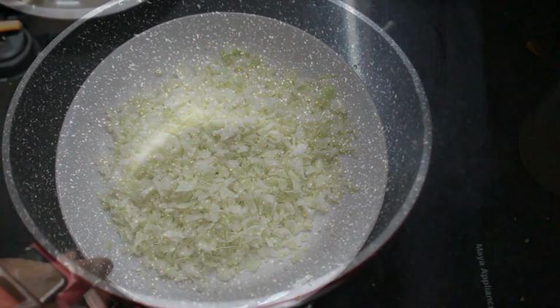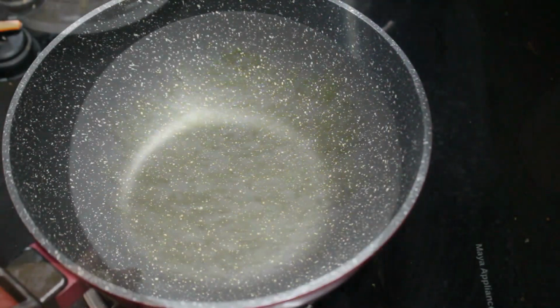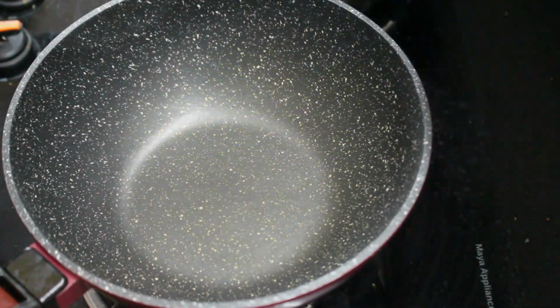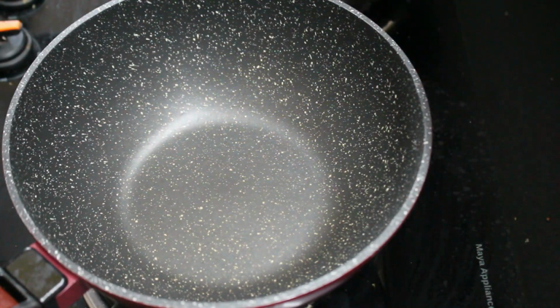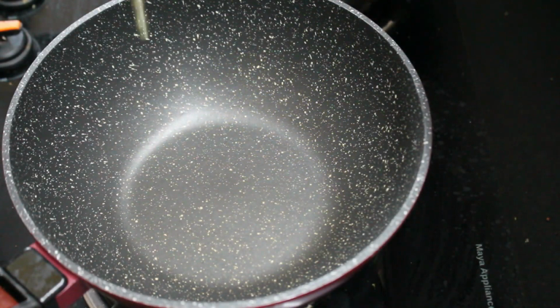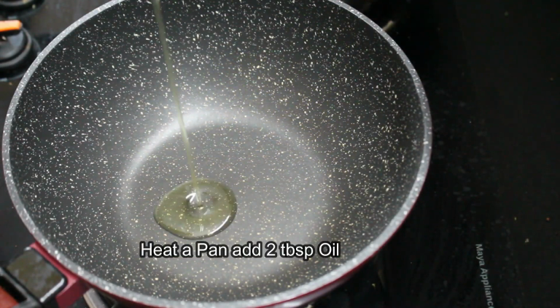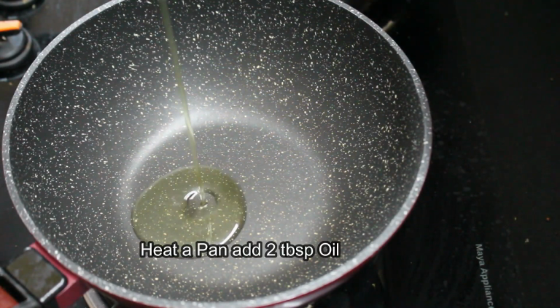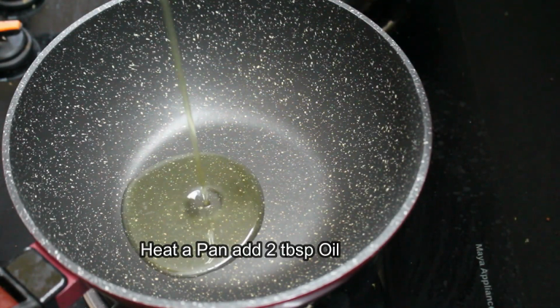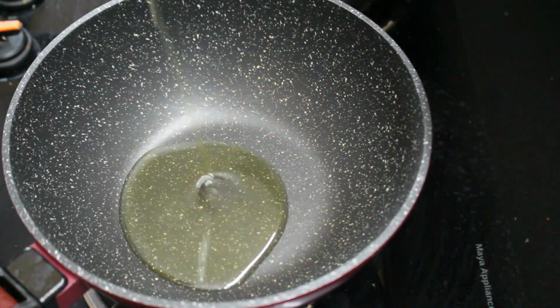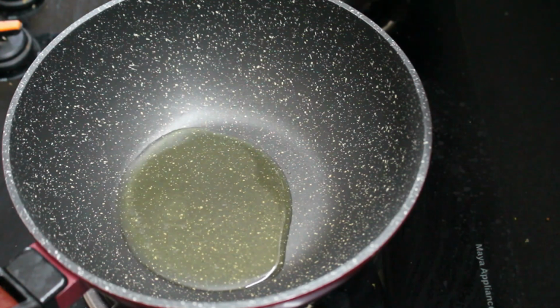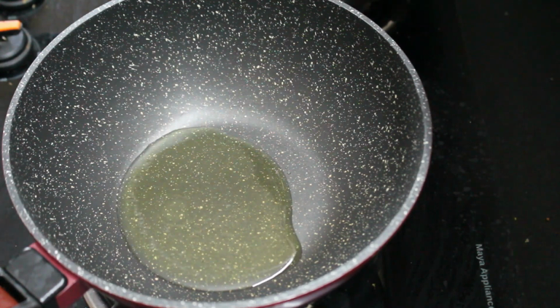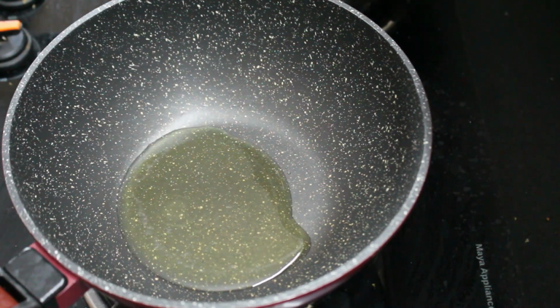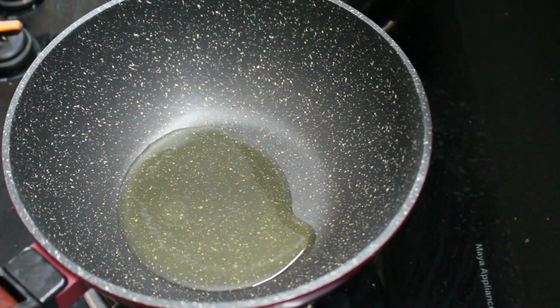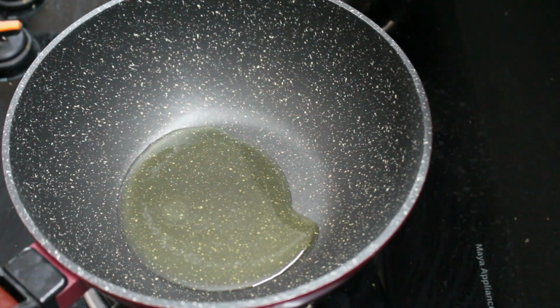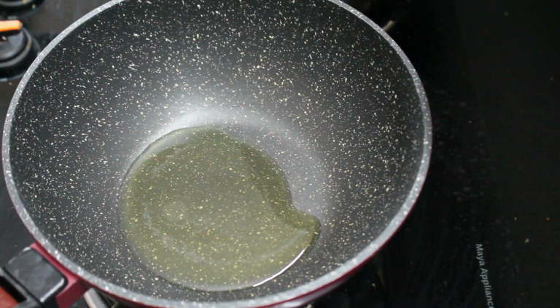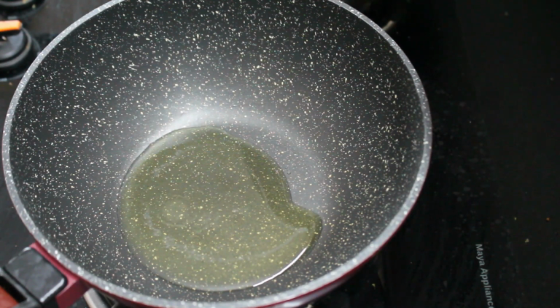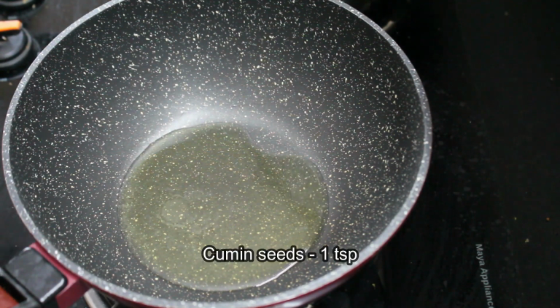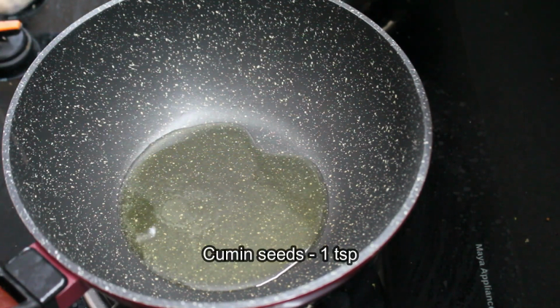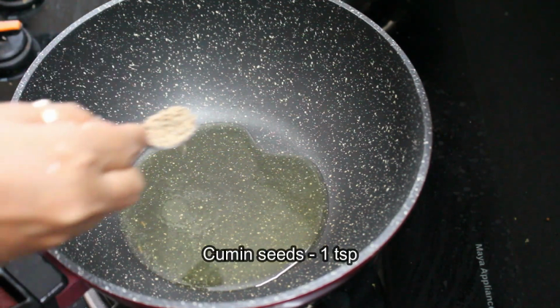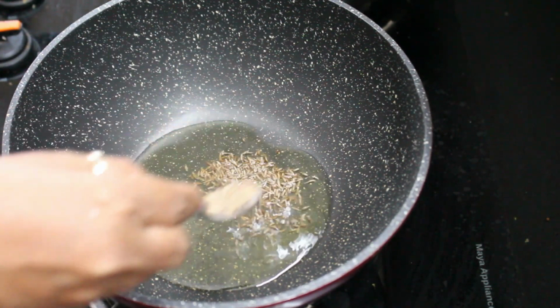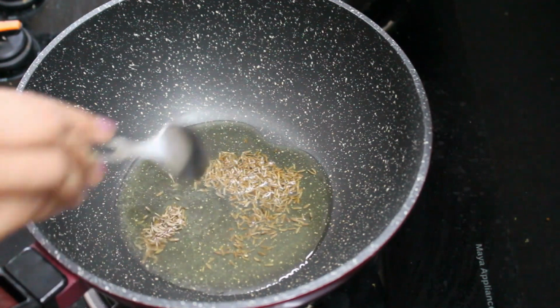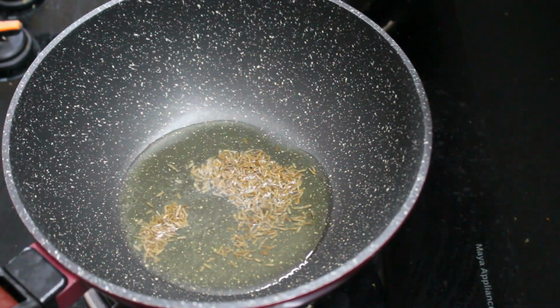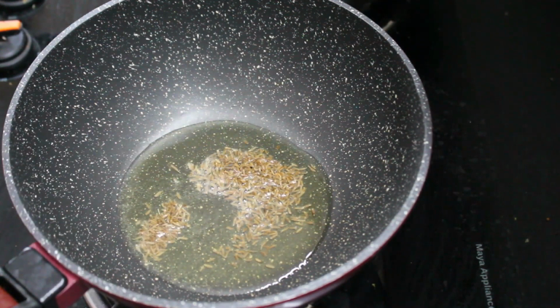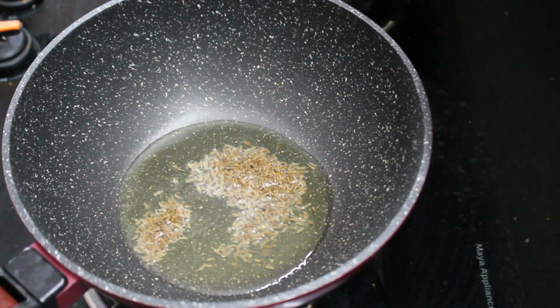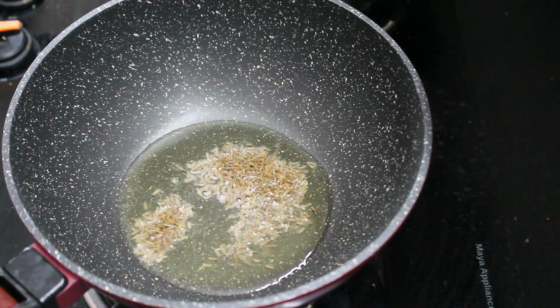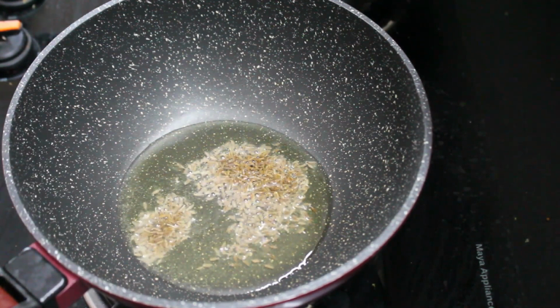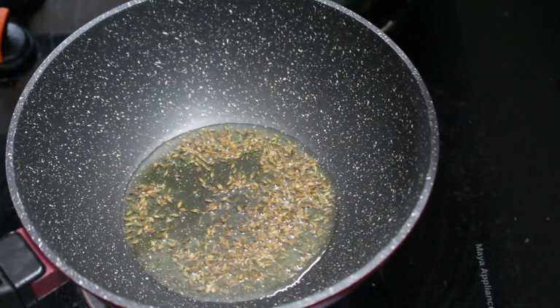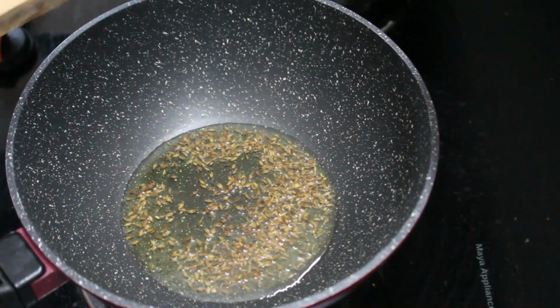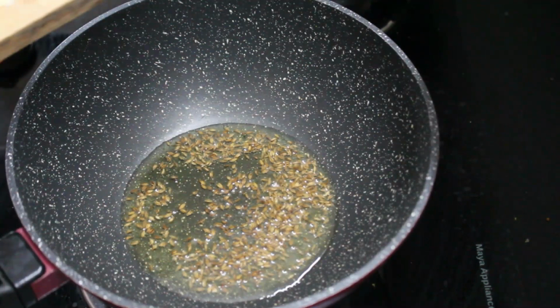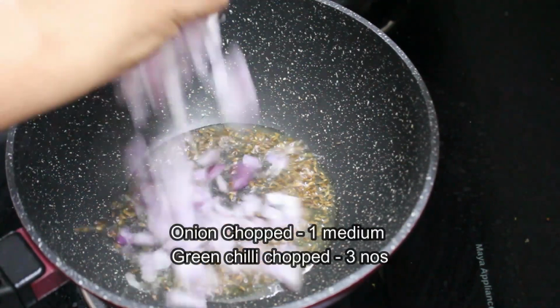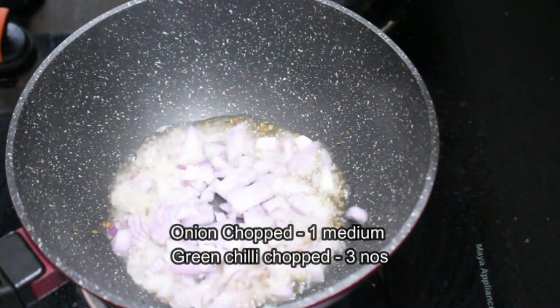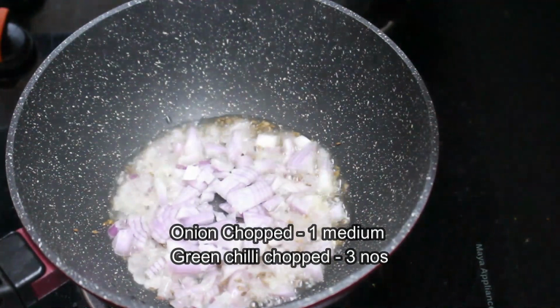I am going to put a panchuda. Add 2 tablespoons of oil in the pan. Add 1 teaspoon of jeera (cumin). Chop the jeera in the pan.